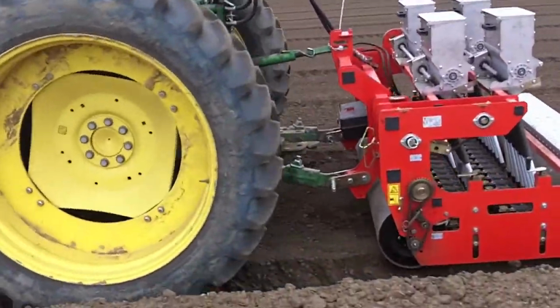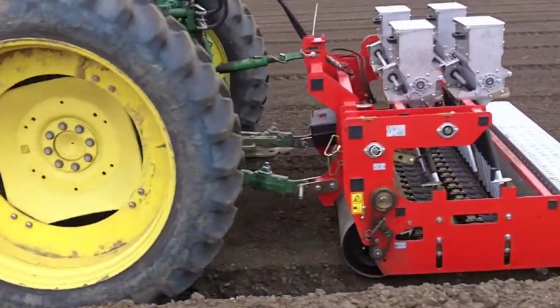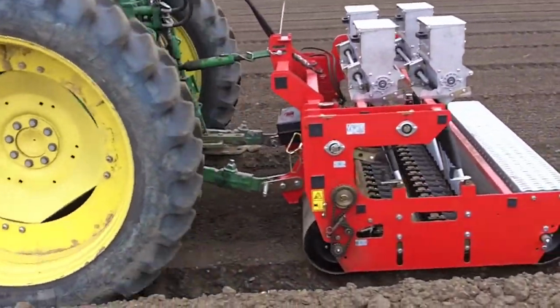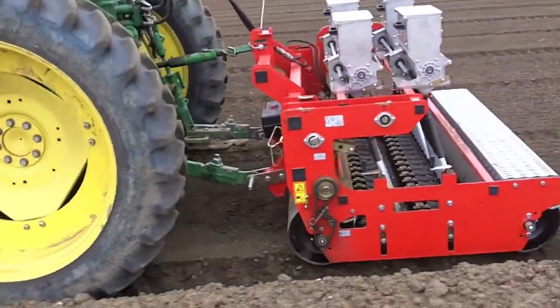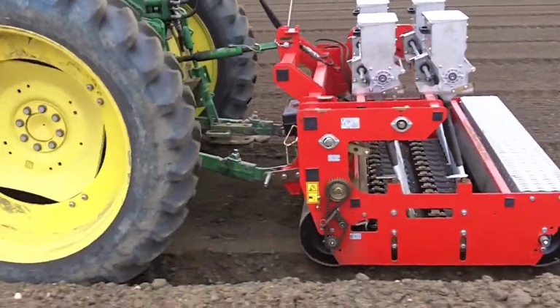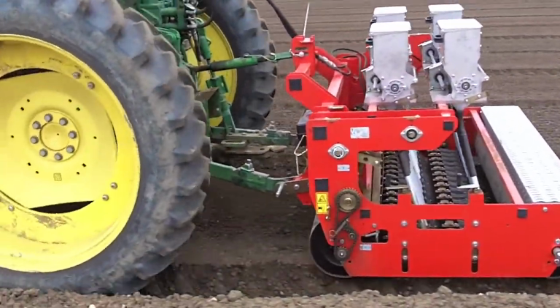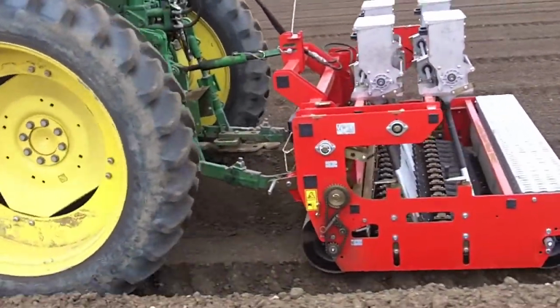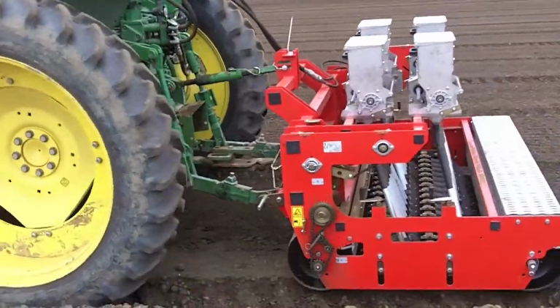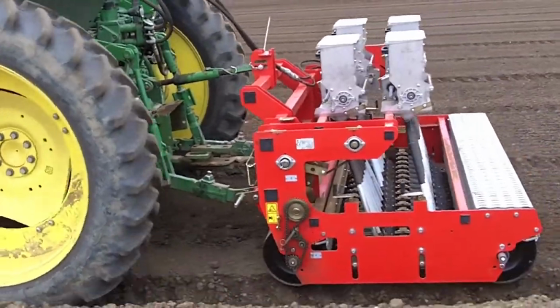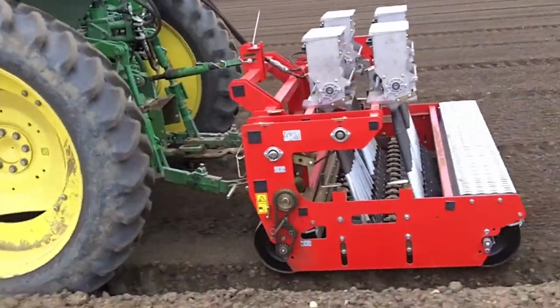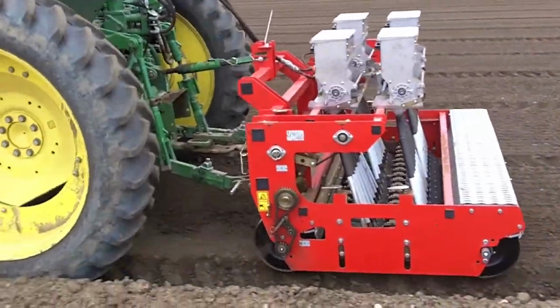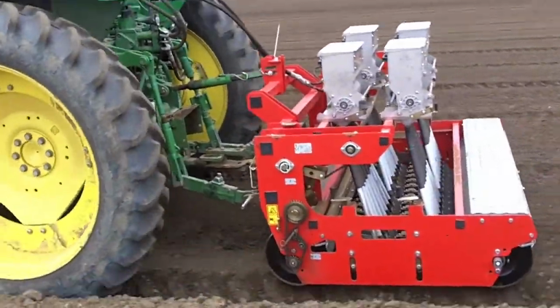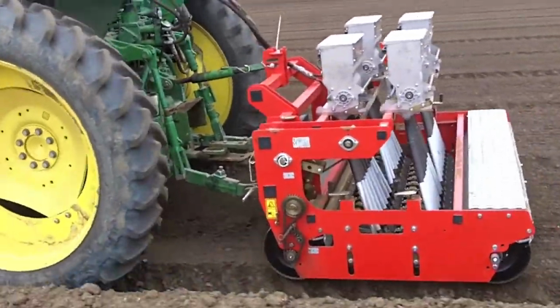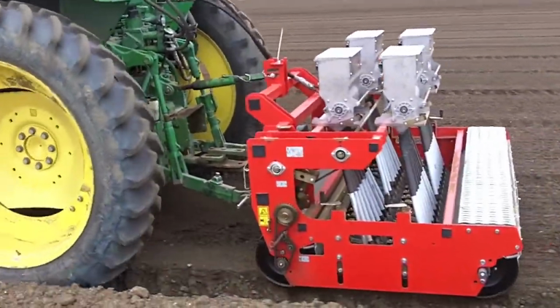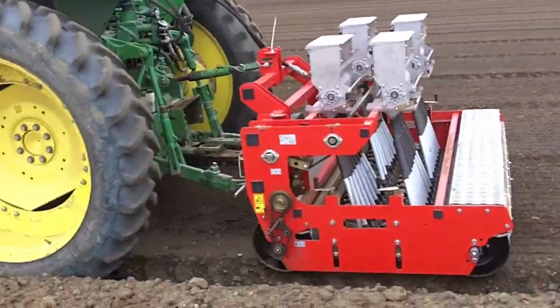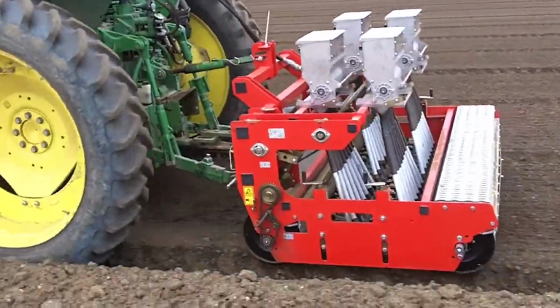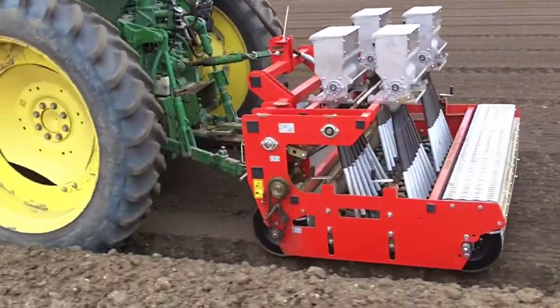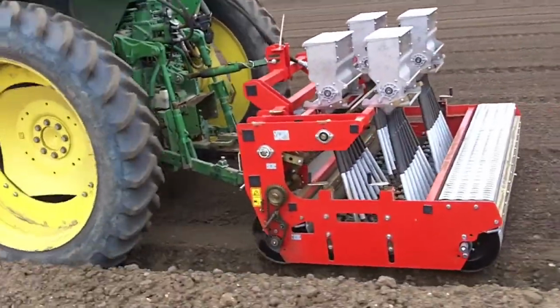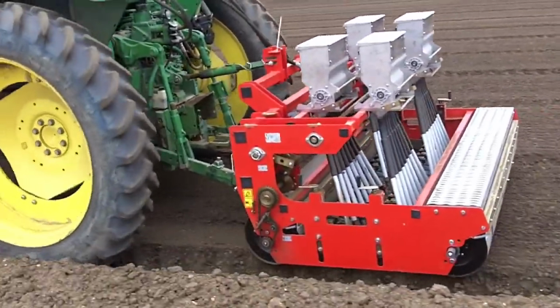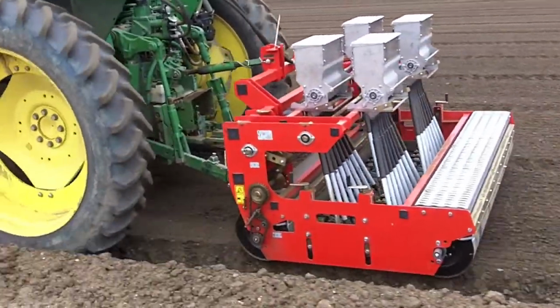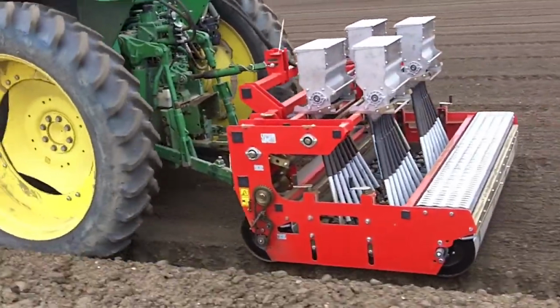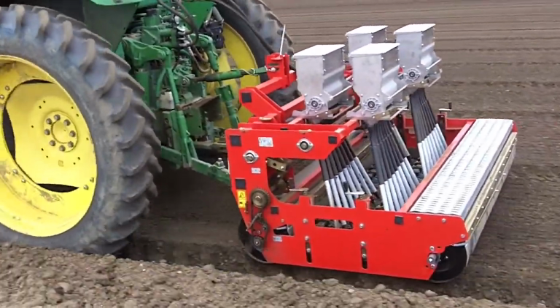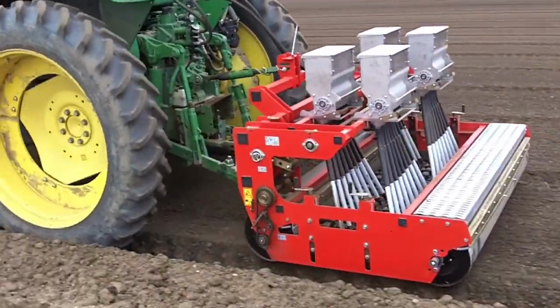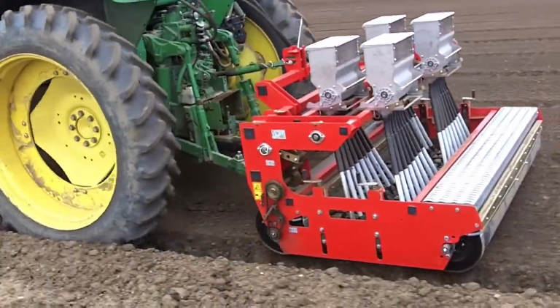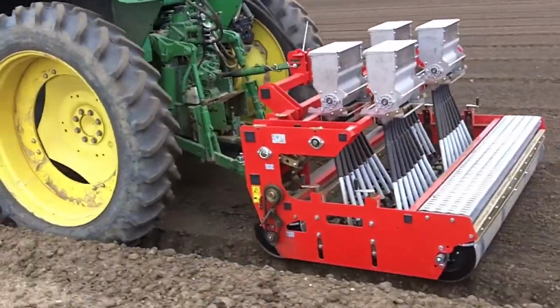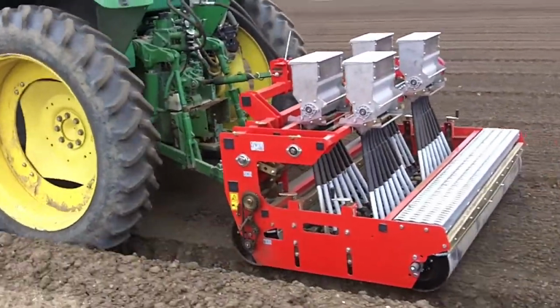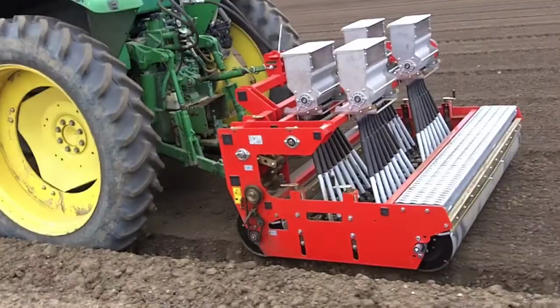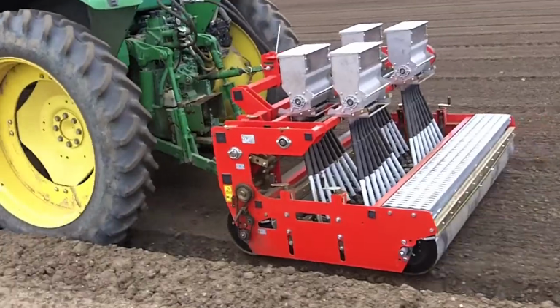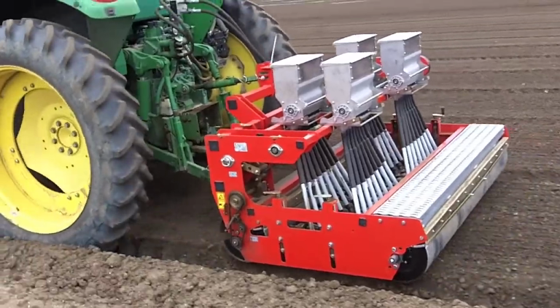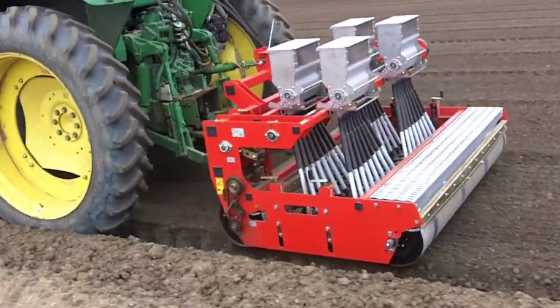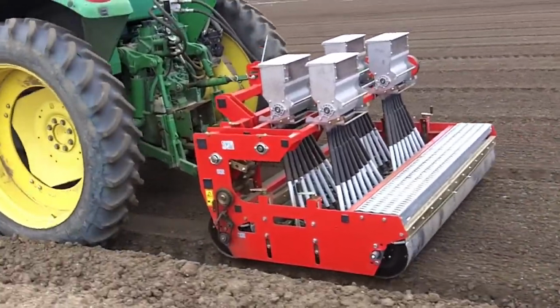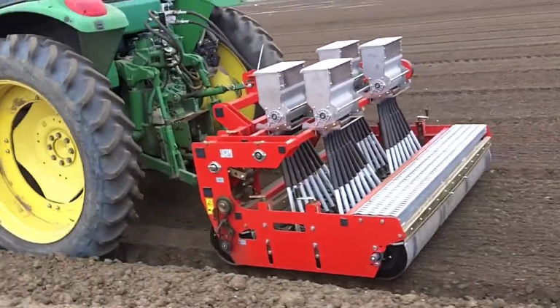The seed hoppers have special polylatex horizontal feed rollers that distribute the seeds out evenly, no matter the seed size.